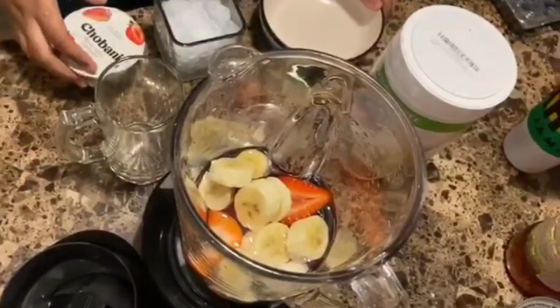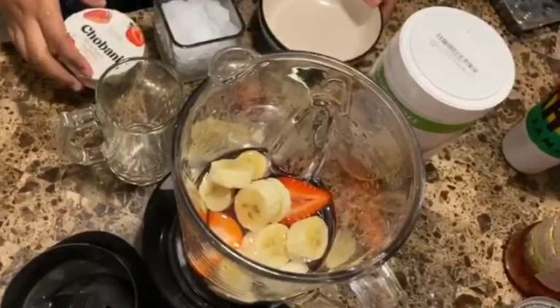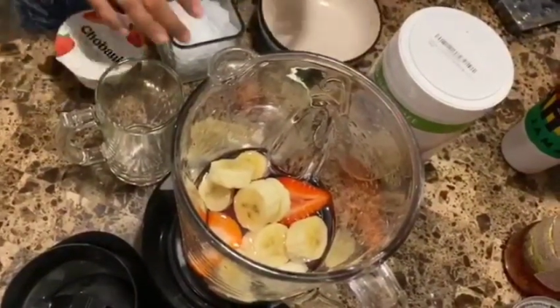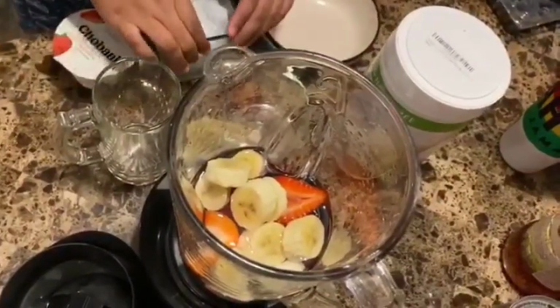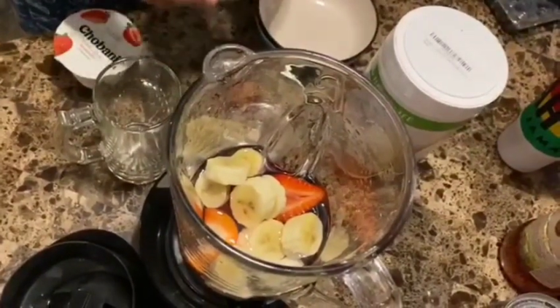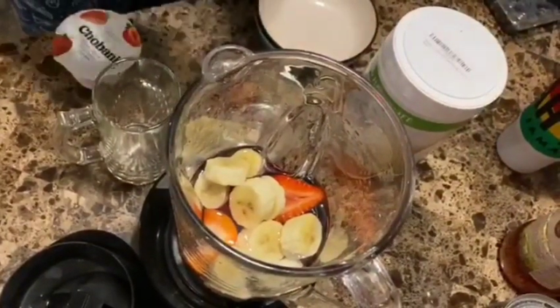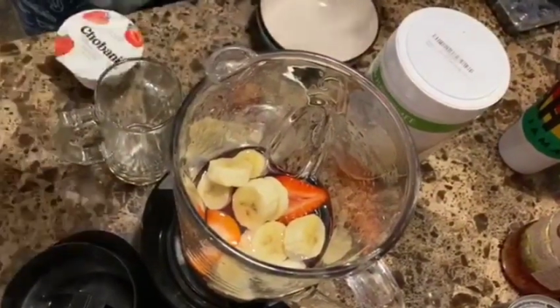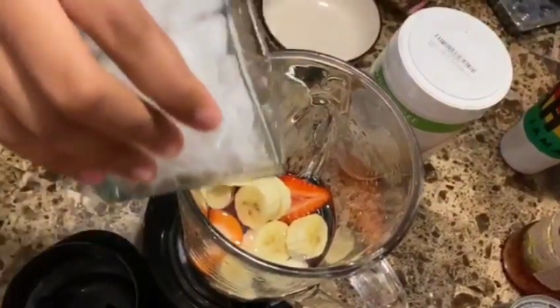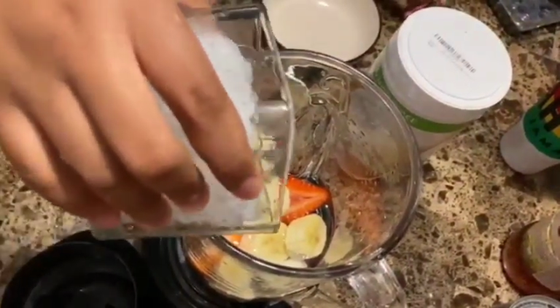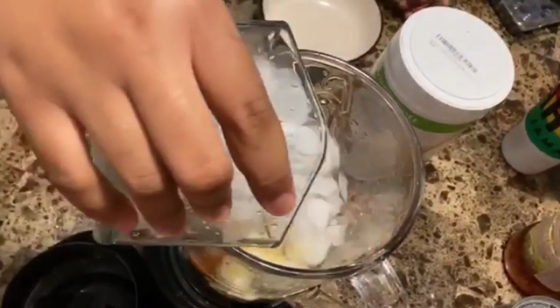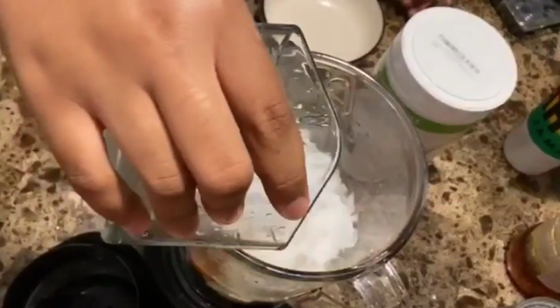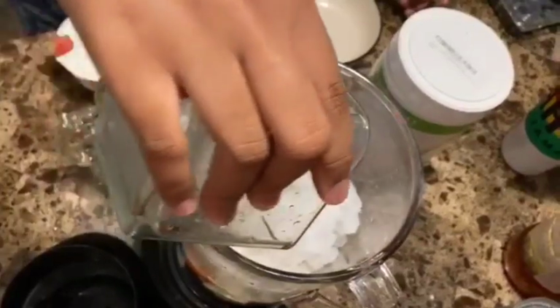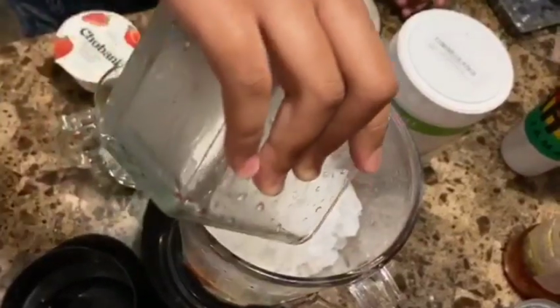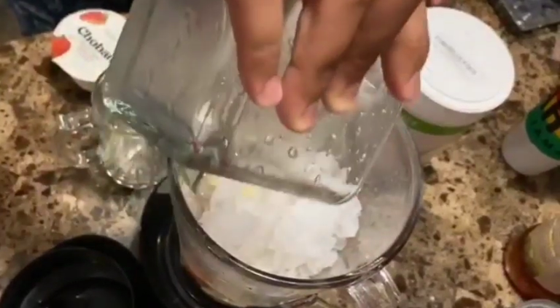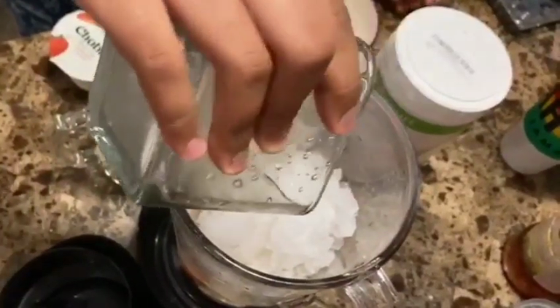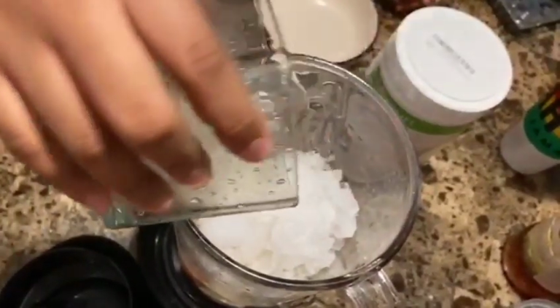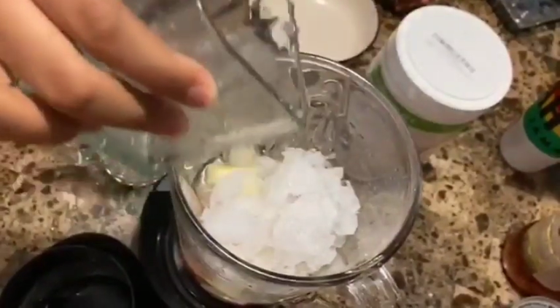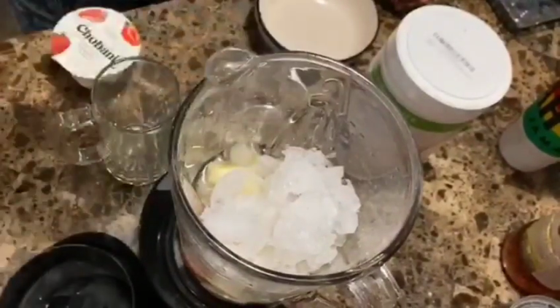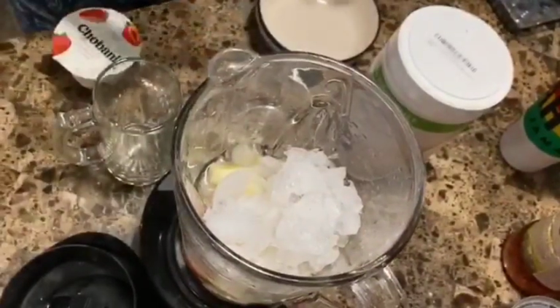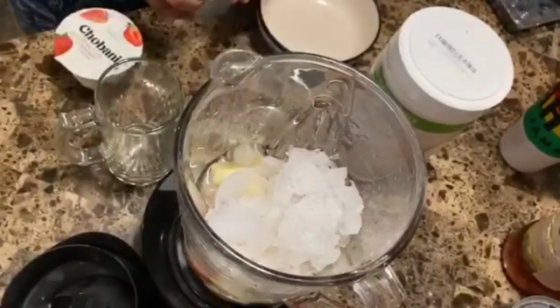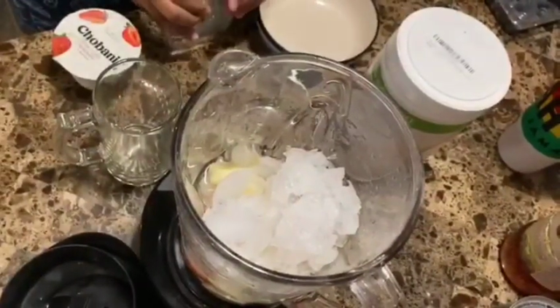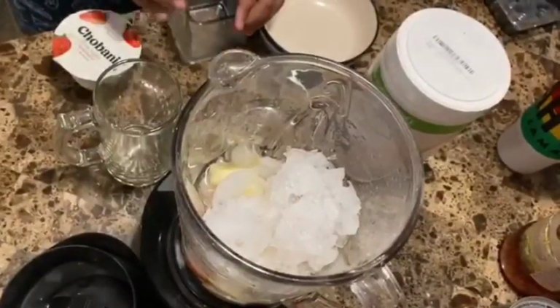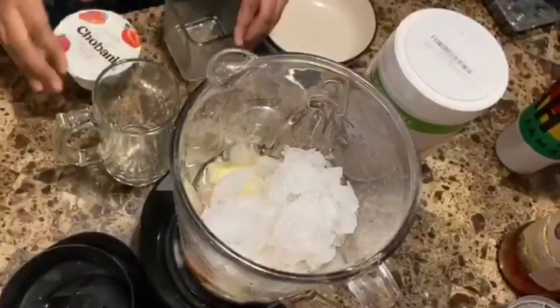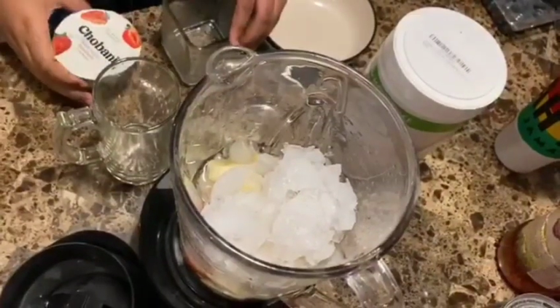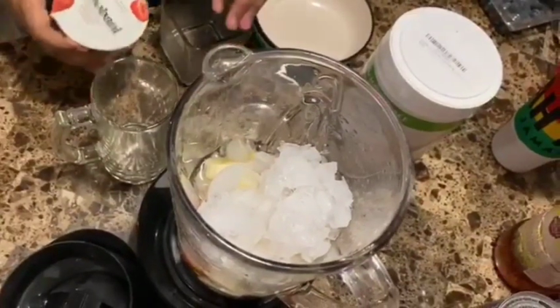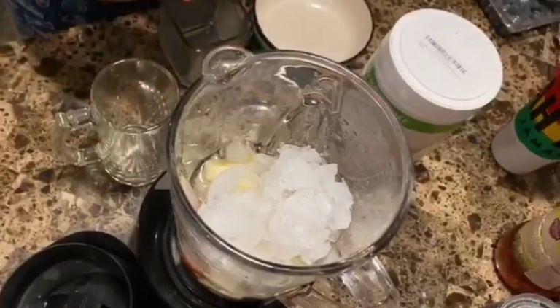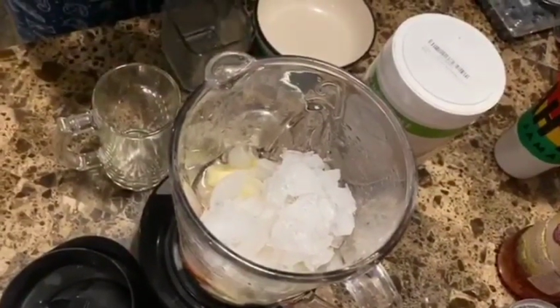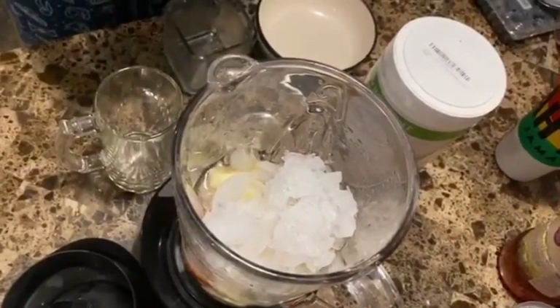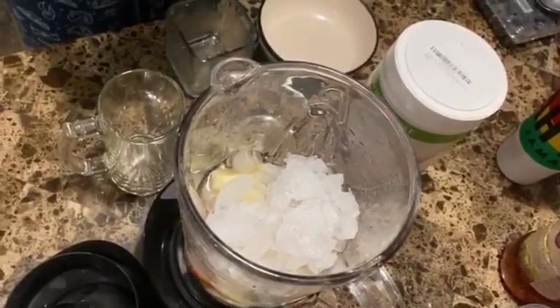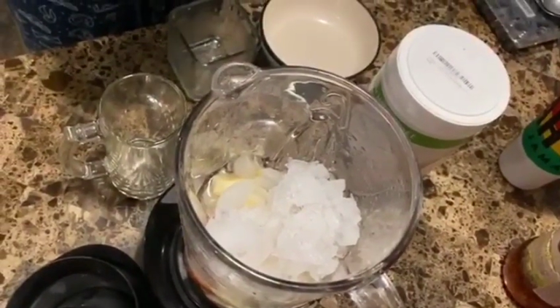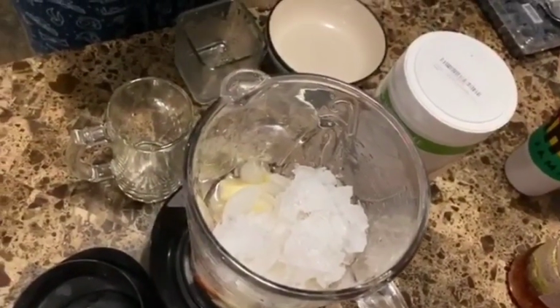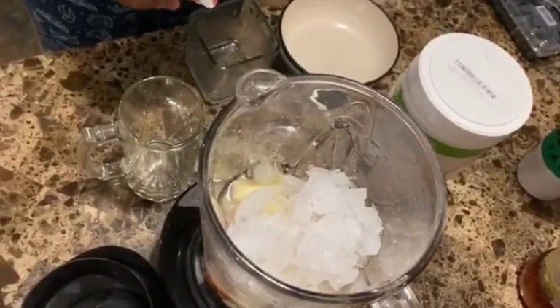Now I'm going to go ahead and add the crushed ice. I probably should have saved the ice for last, but I'm going to go ahead now and add the yogurt.